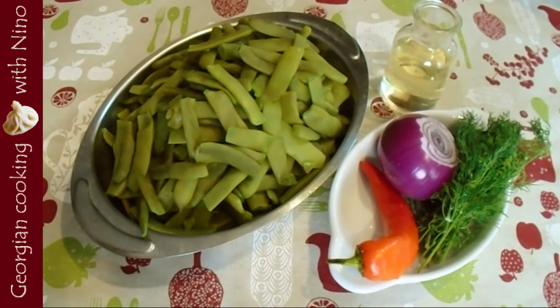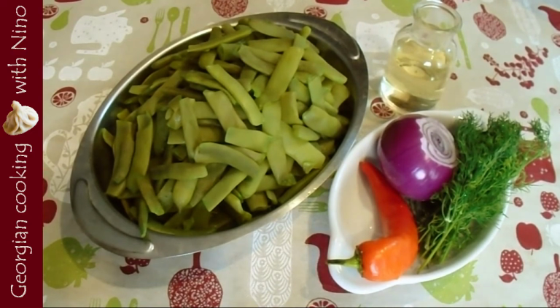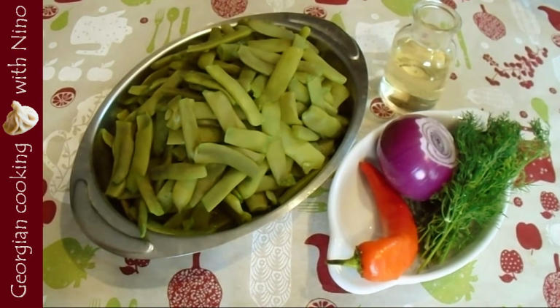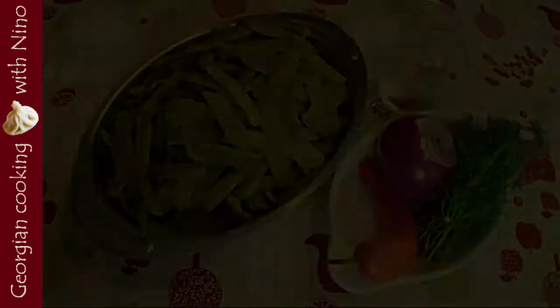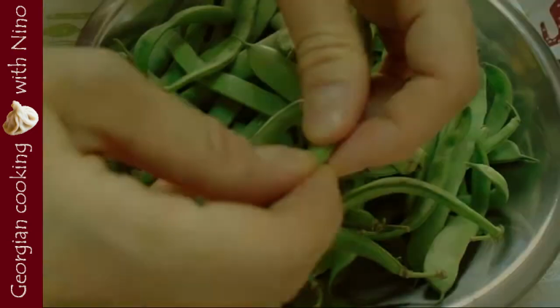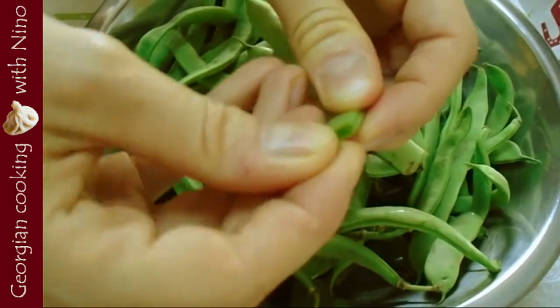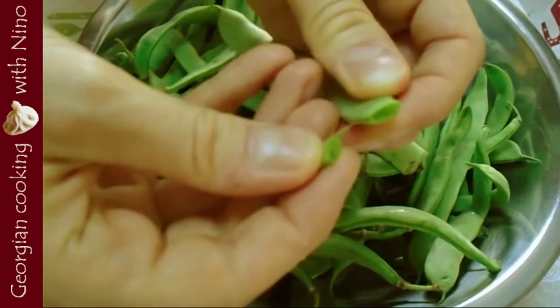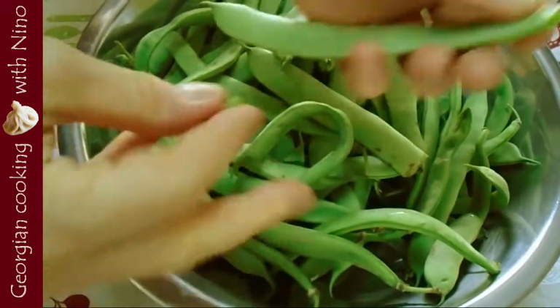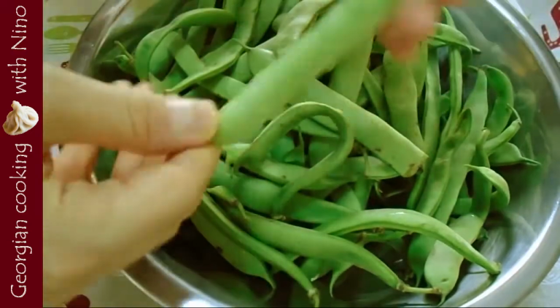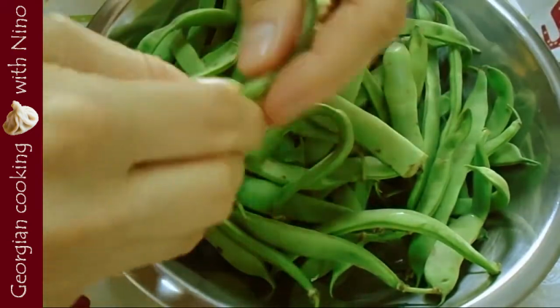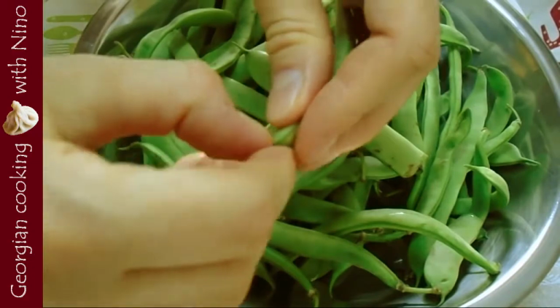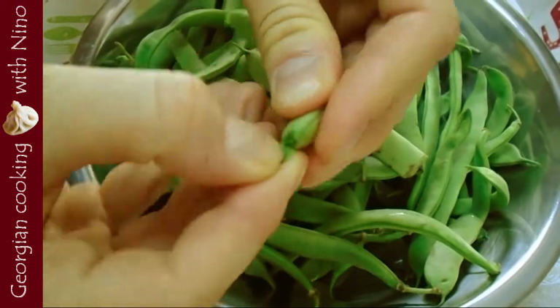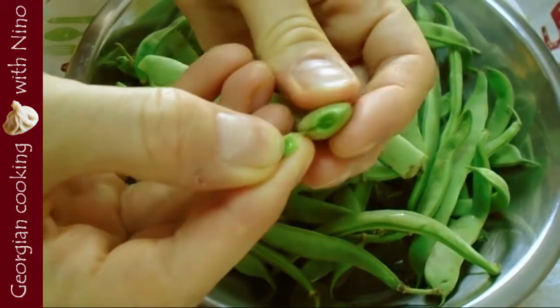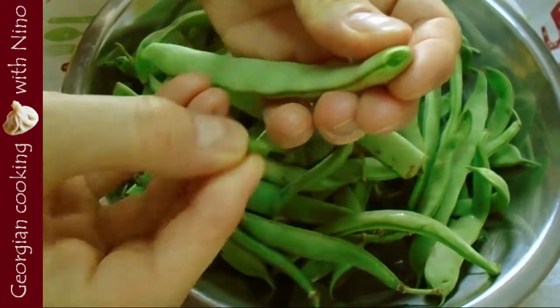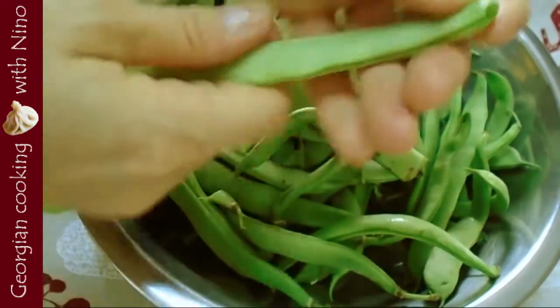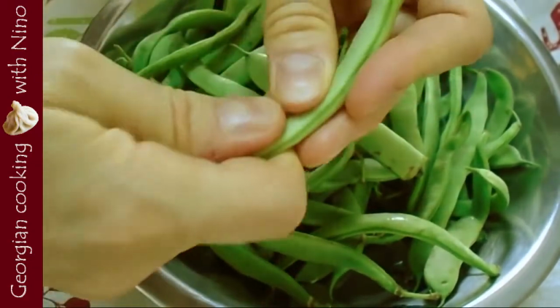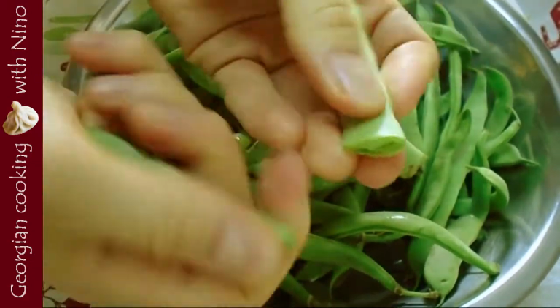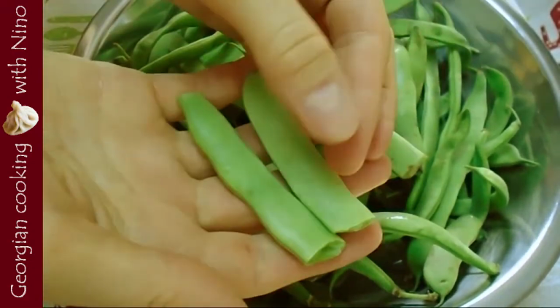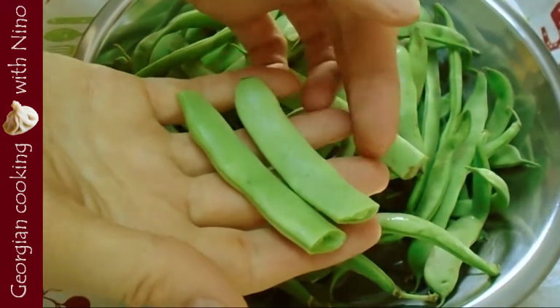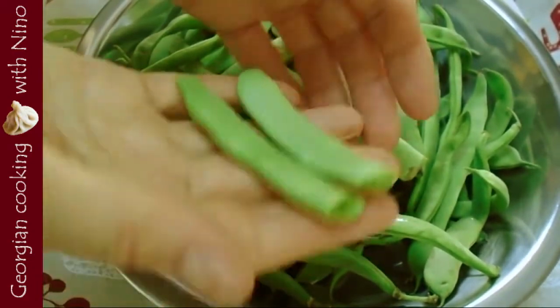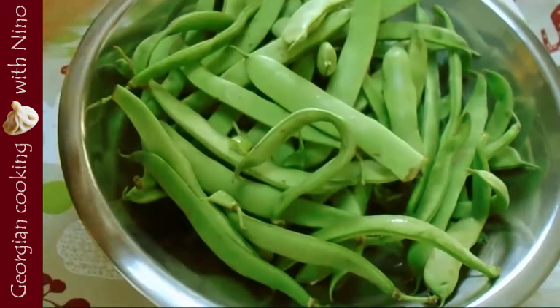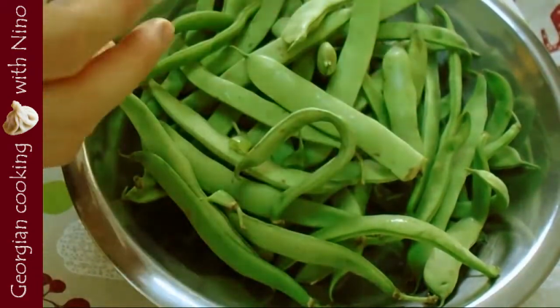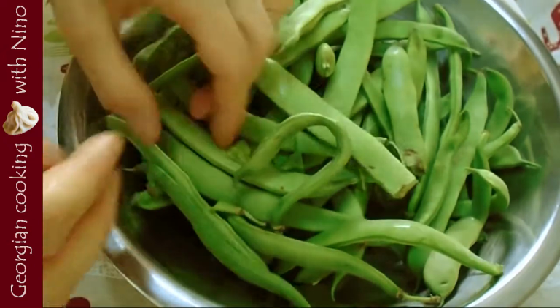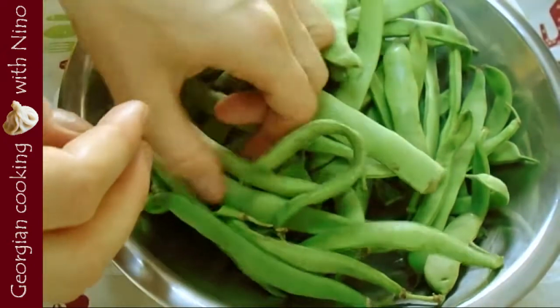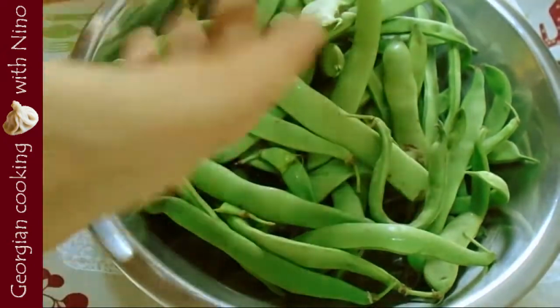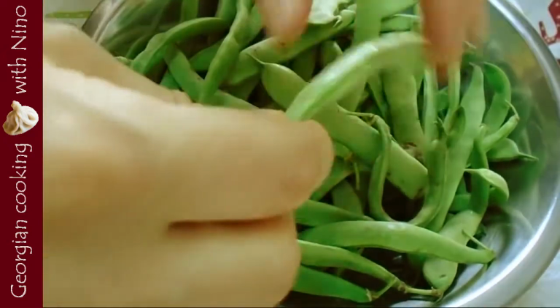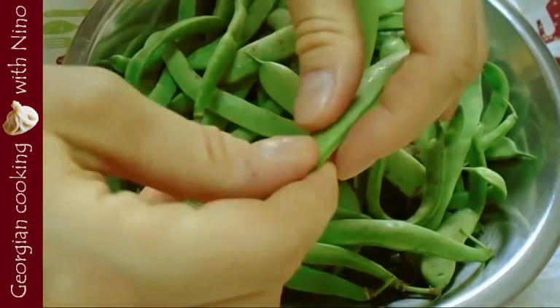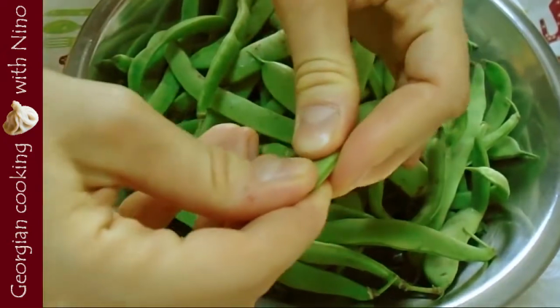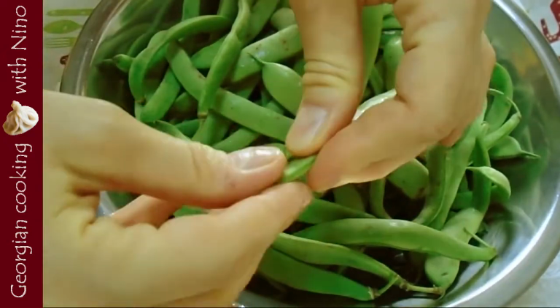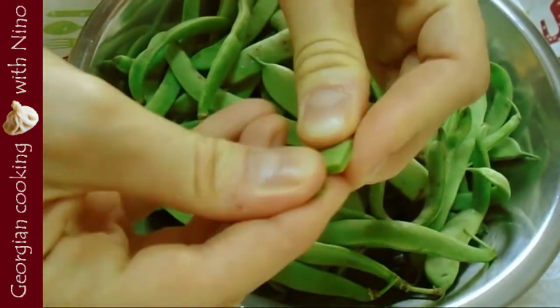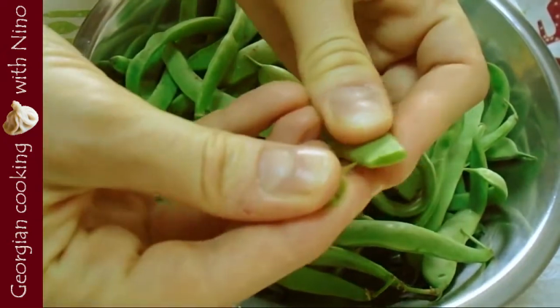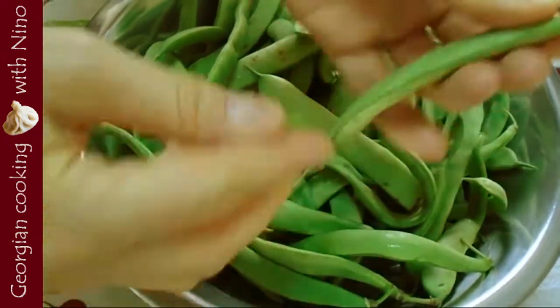So before cooking green beans, I de-stem them by cutting off their ends with the fingers. If they have stems on the edges, they are going to come out very easily. Then I cut the beans into two and they are ready for boiling.